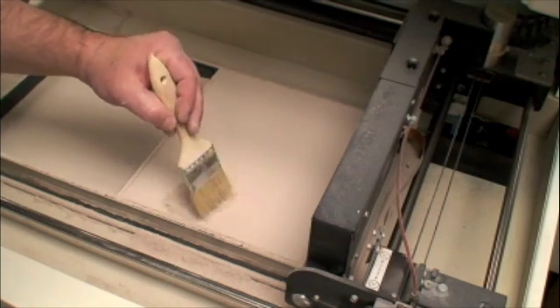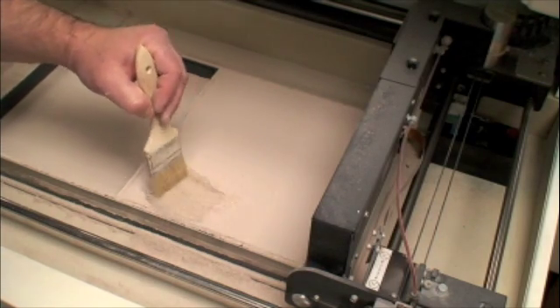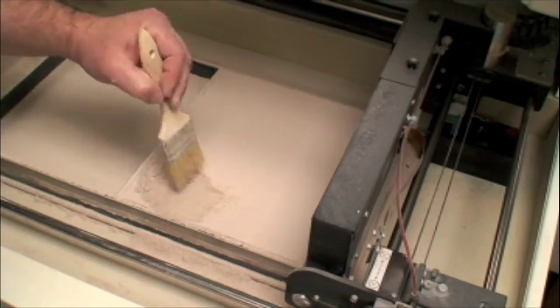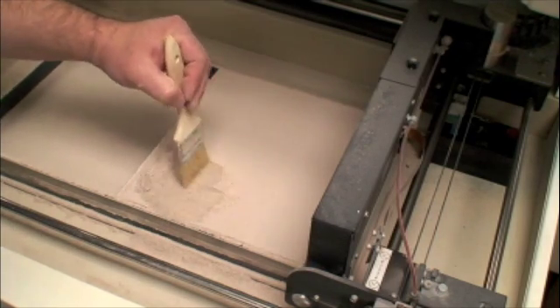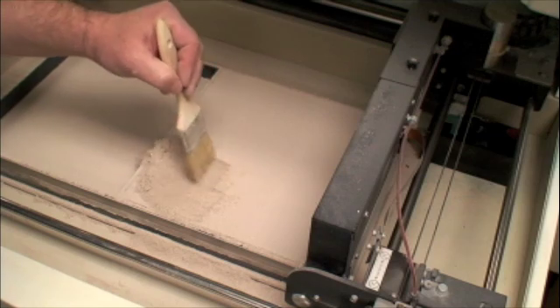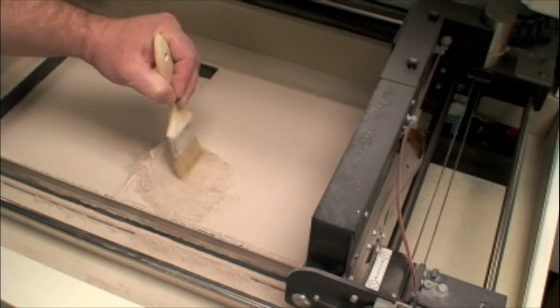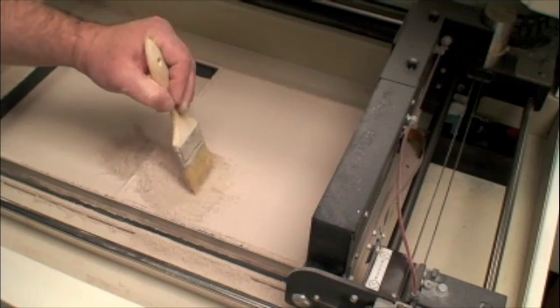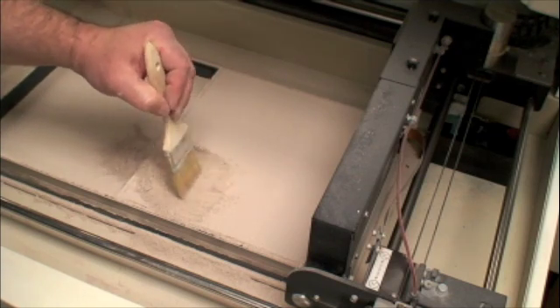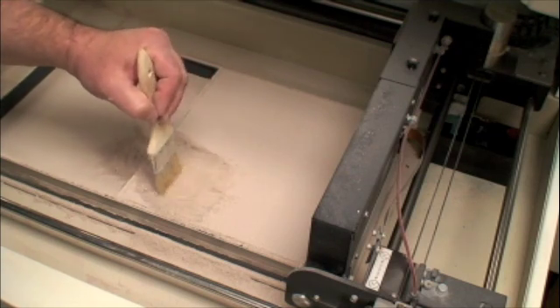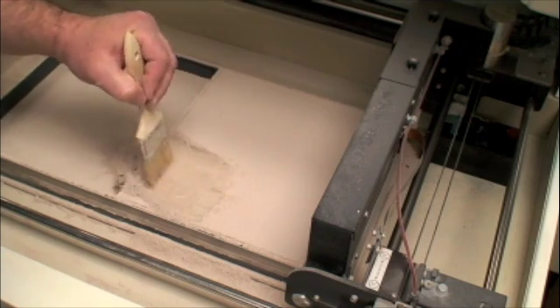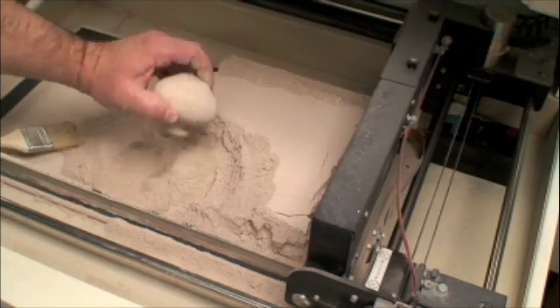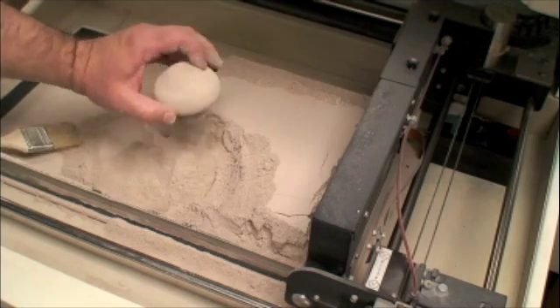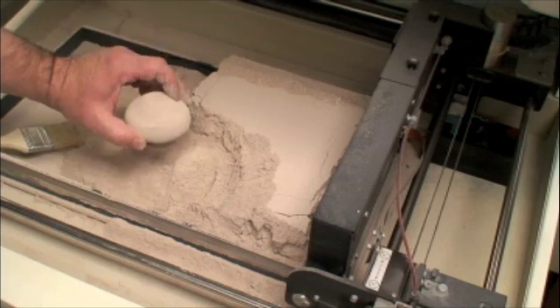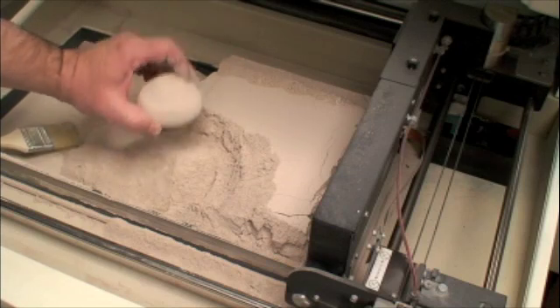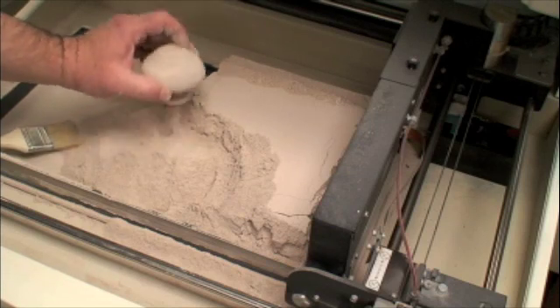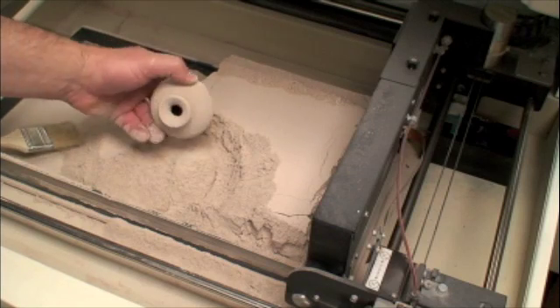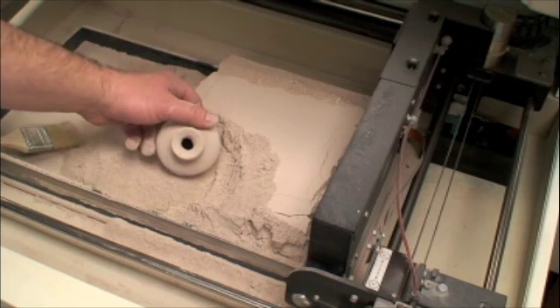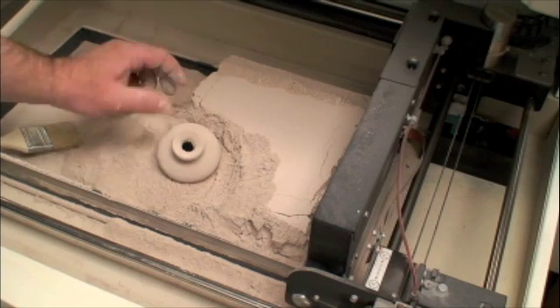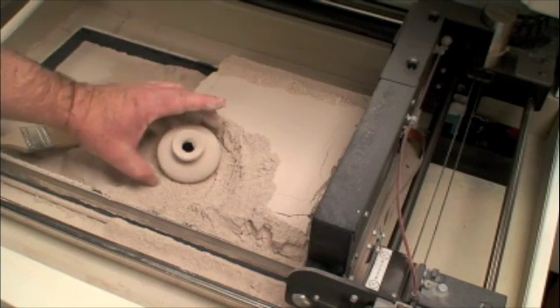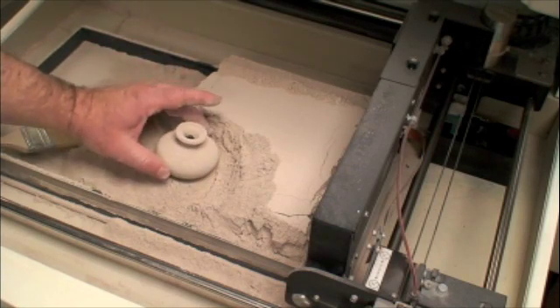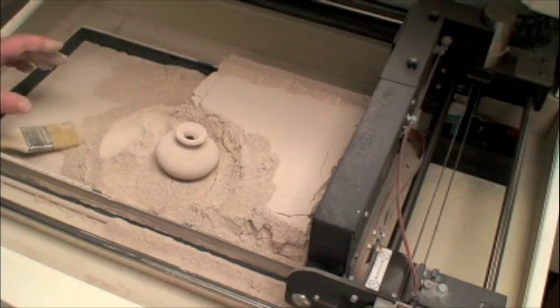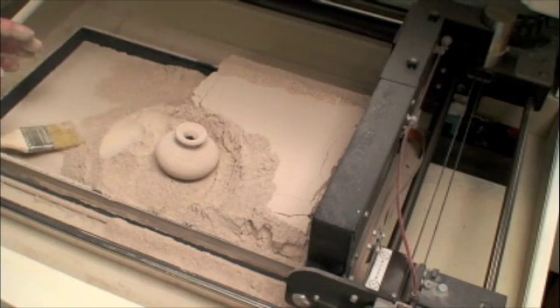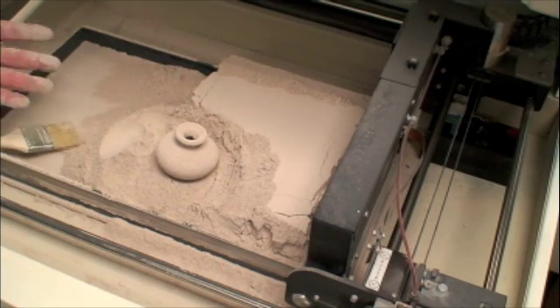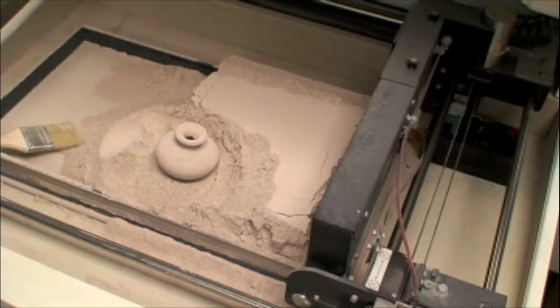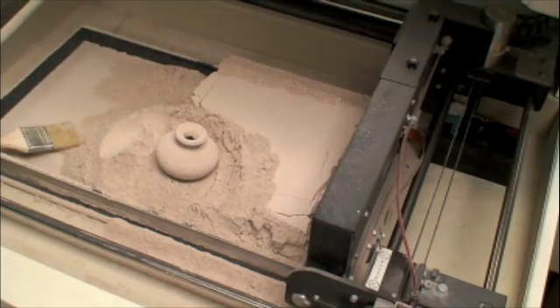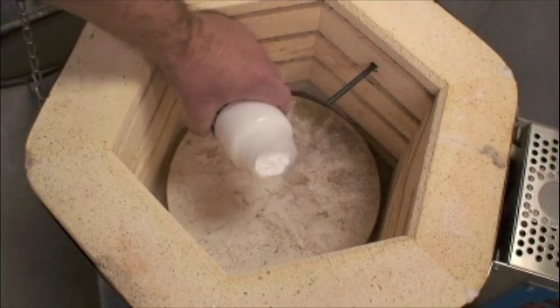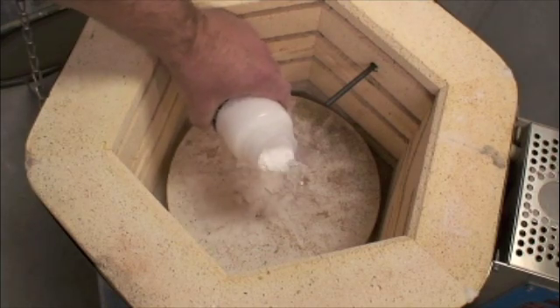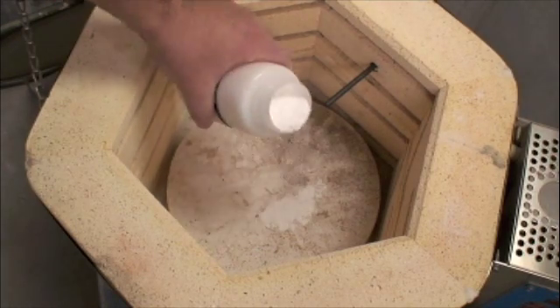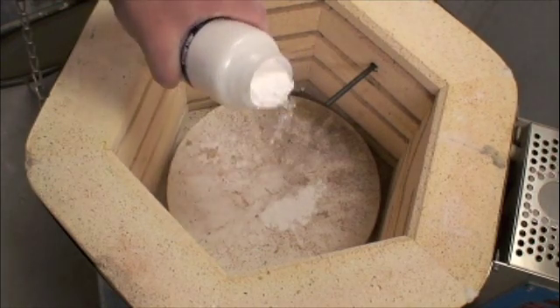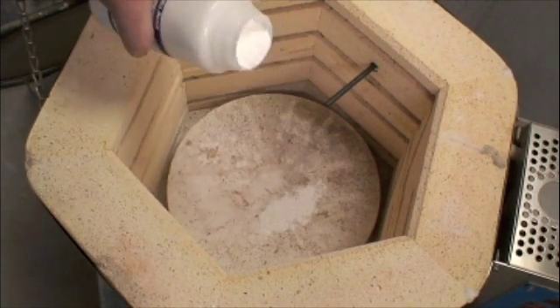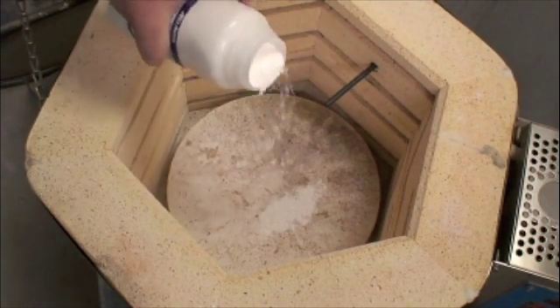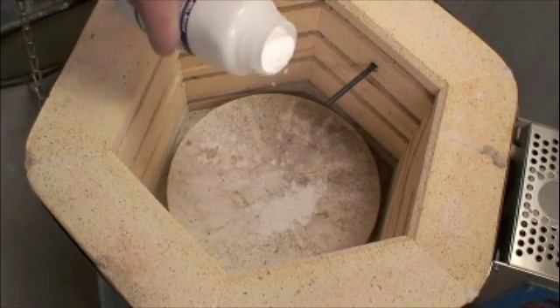You feel a little bit like an archaeologist doing this. Oh, there it is. The excess powder acts as a support structure for the prints. Finally, the rather light and porous ceramic objects can be infiltrated with wax, as with the more traditional powder printing methods.